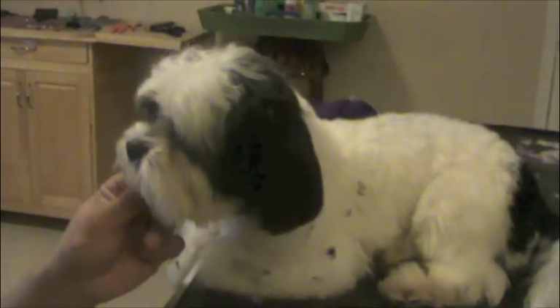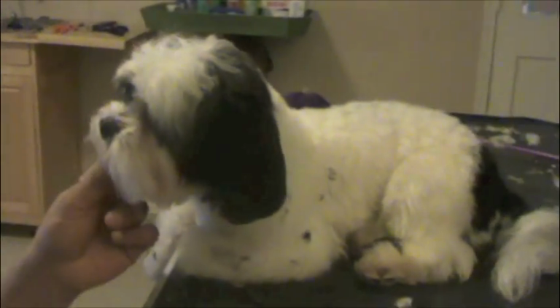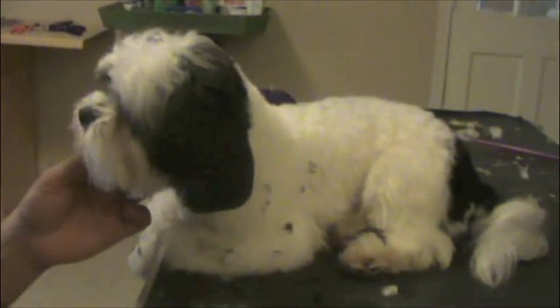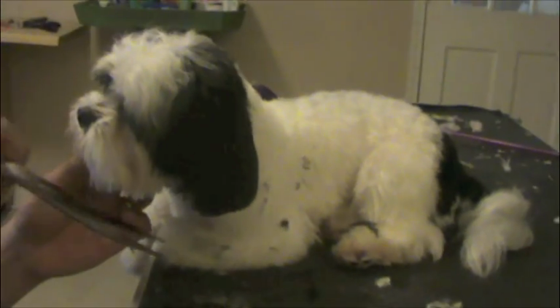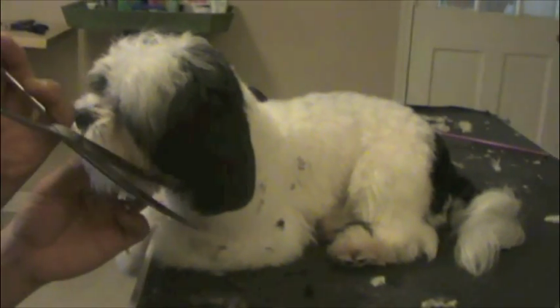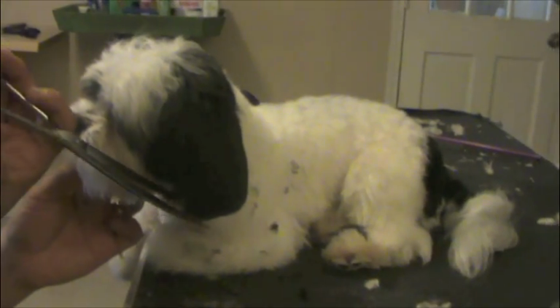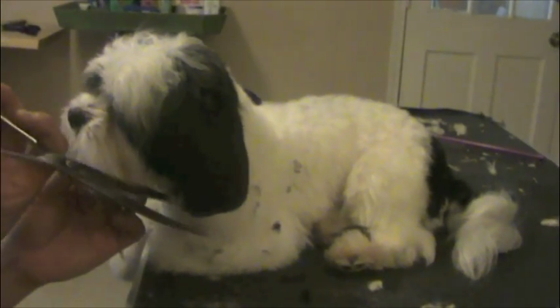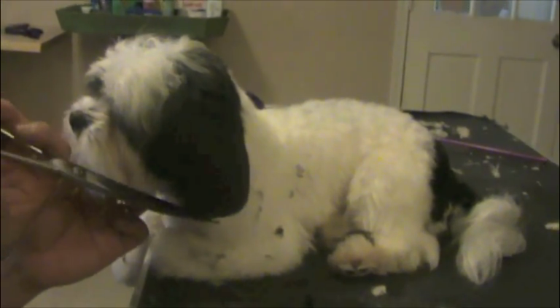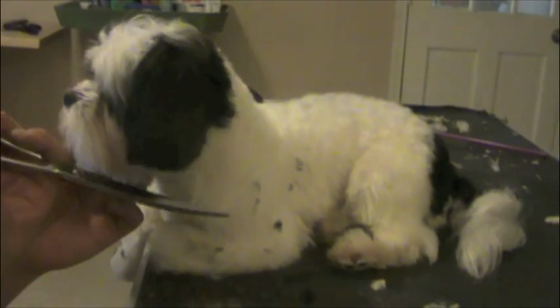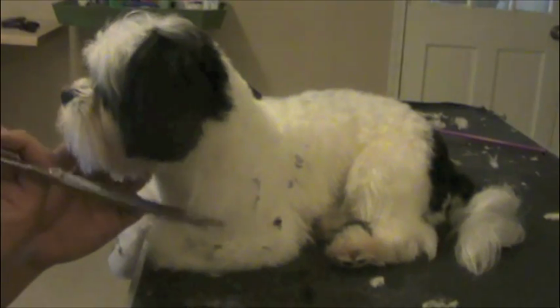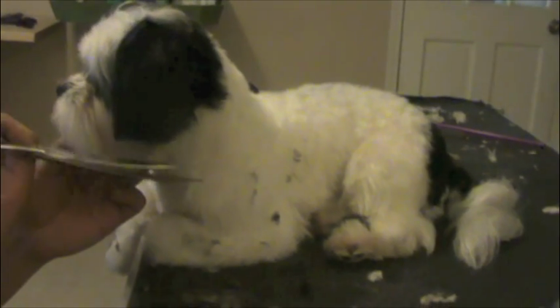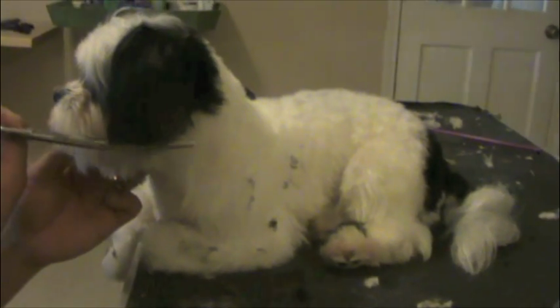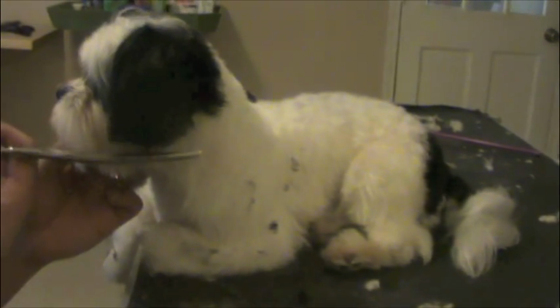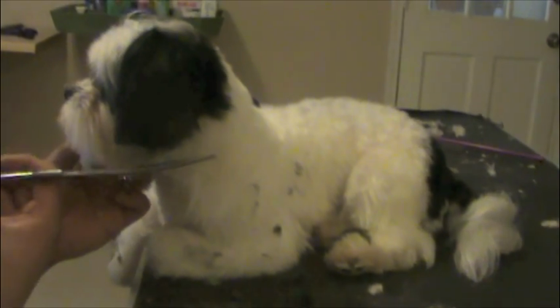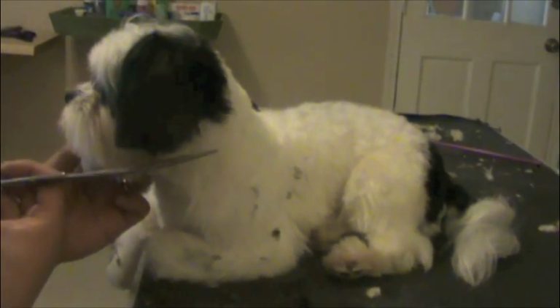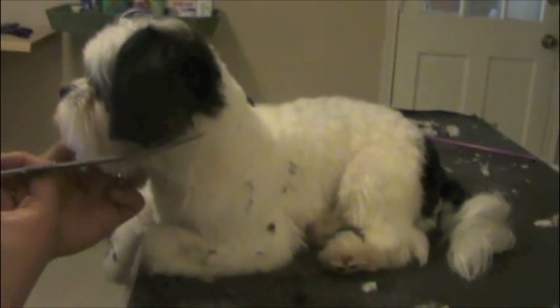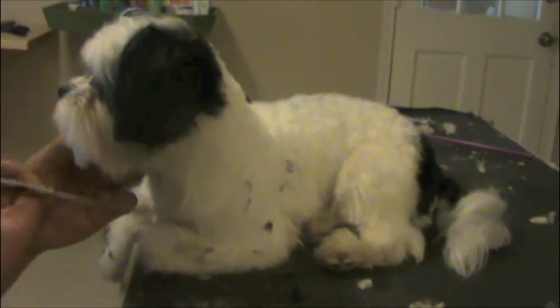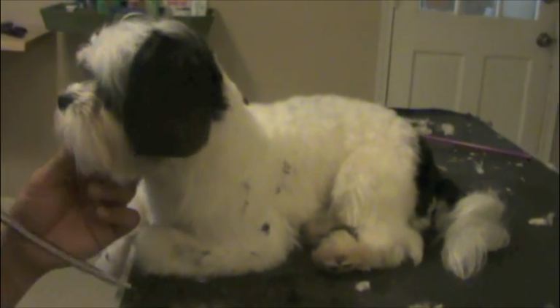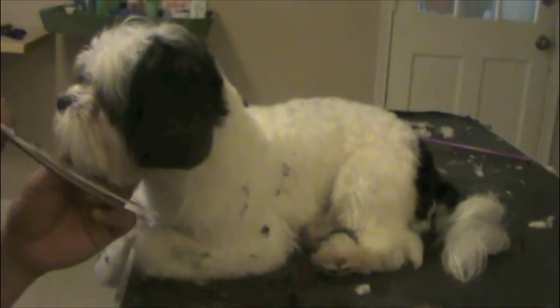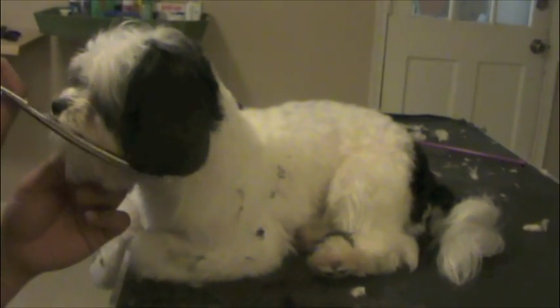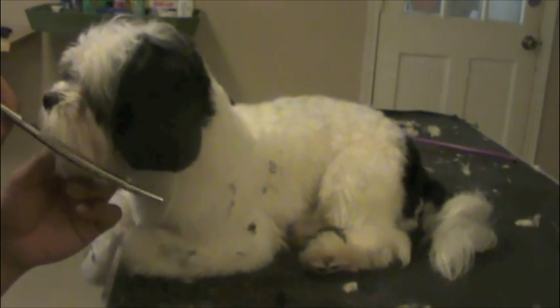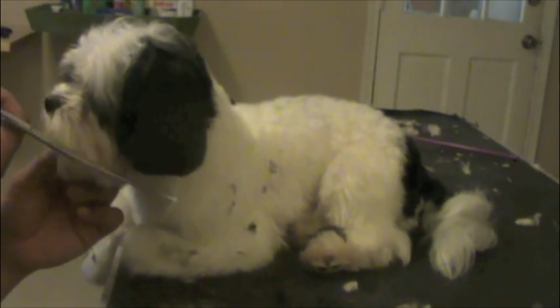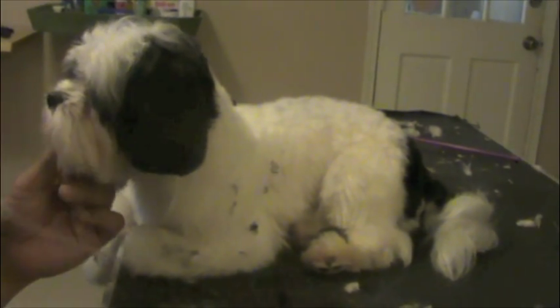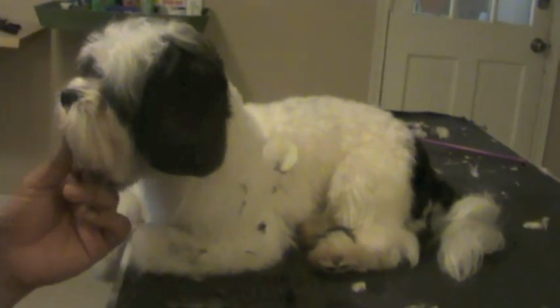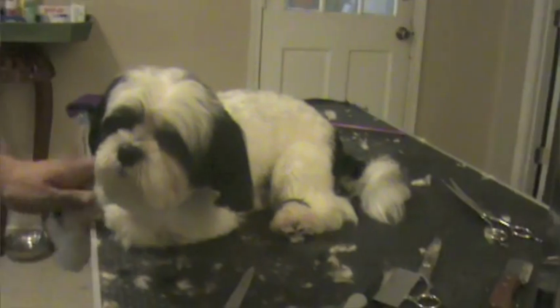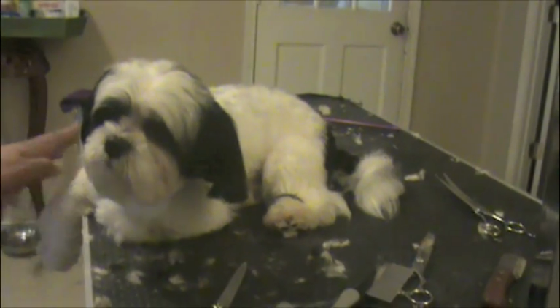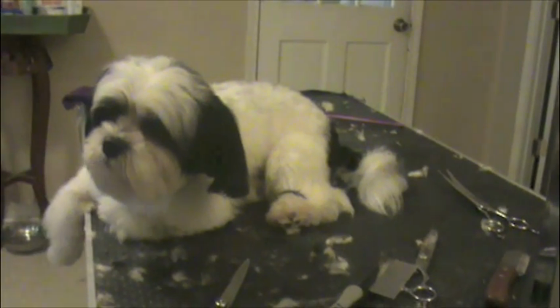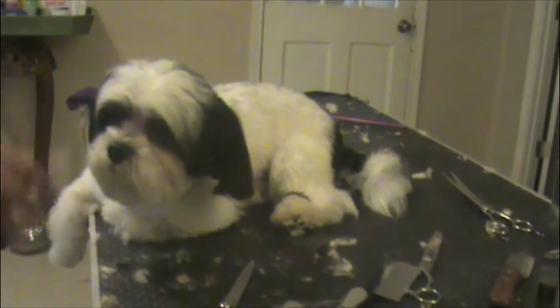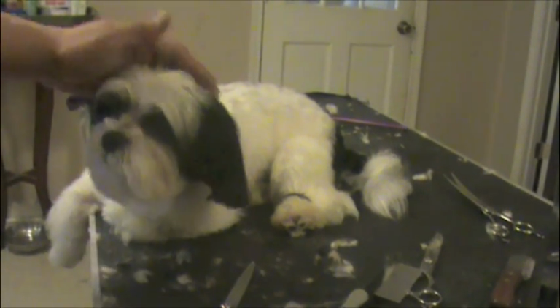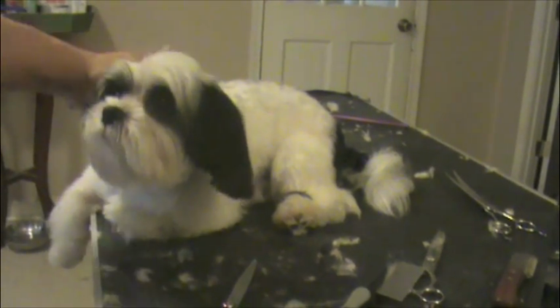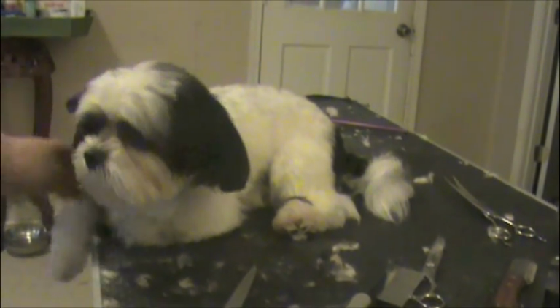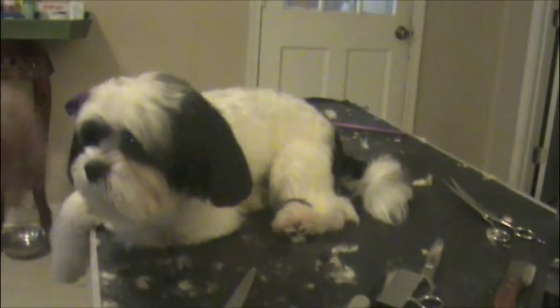There we go. Look at him — he's falling asleep. Good boy.